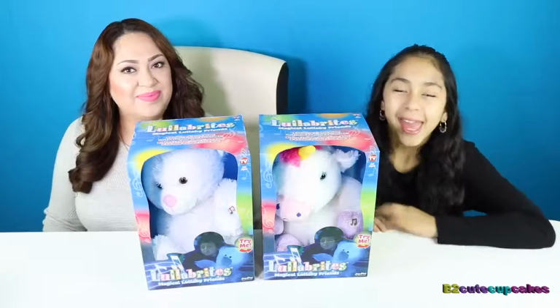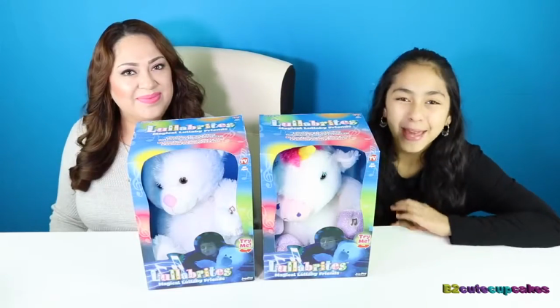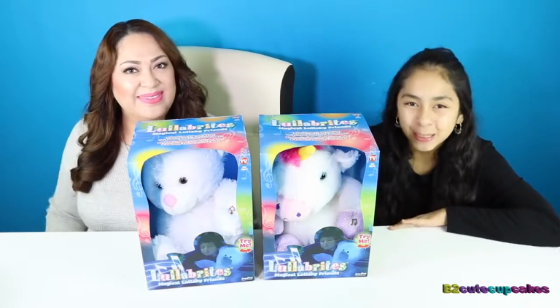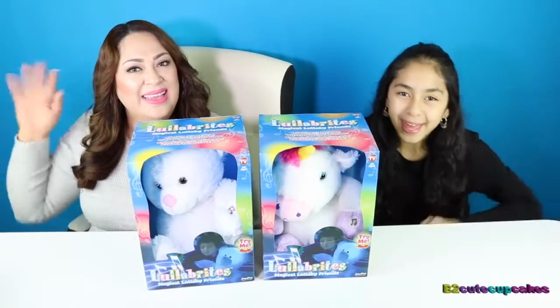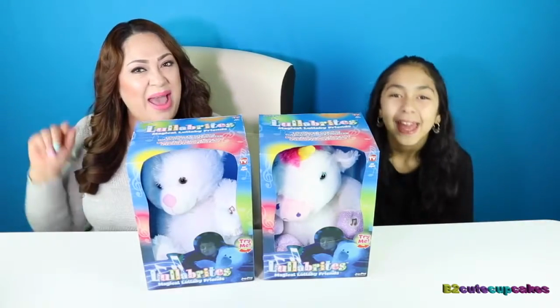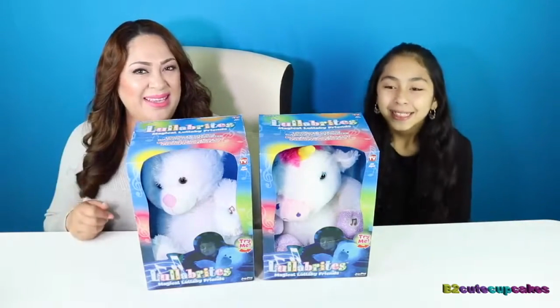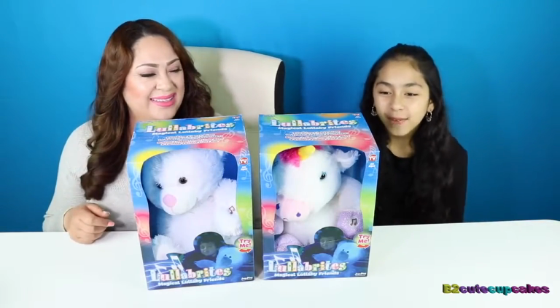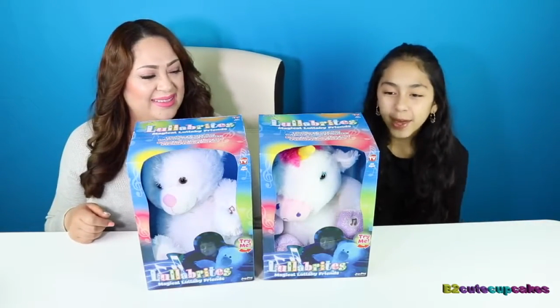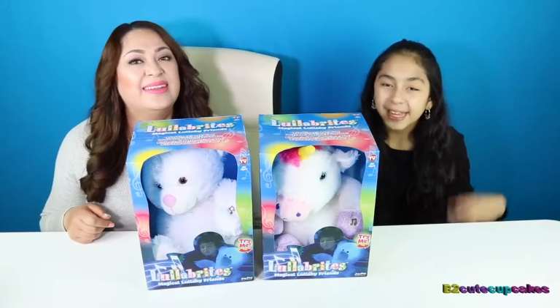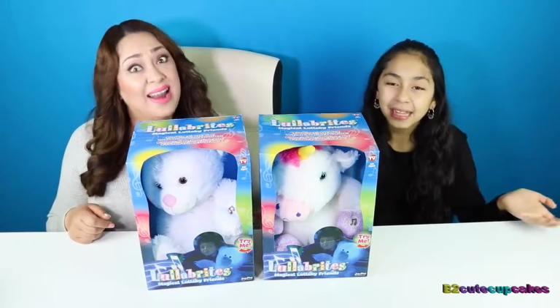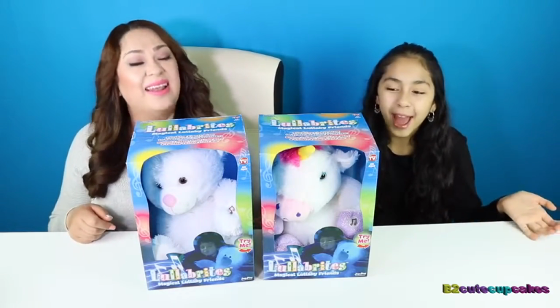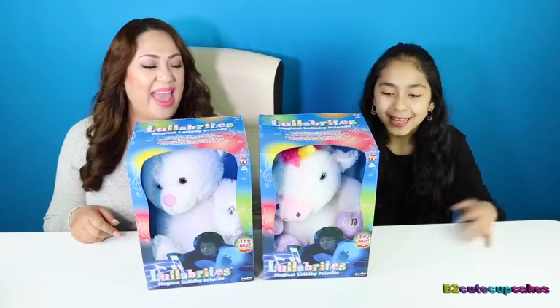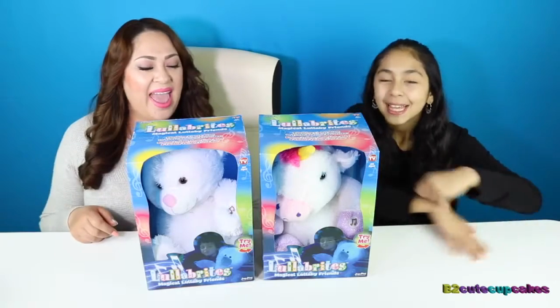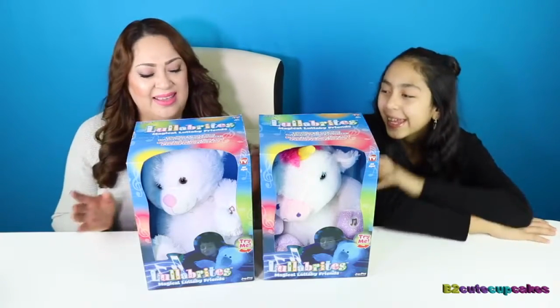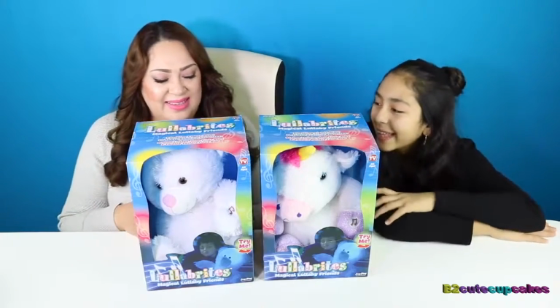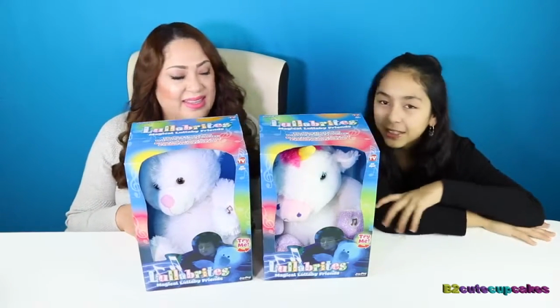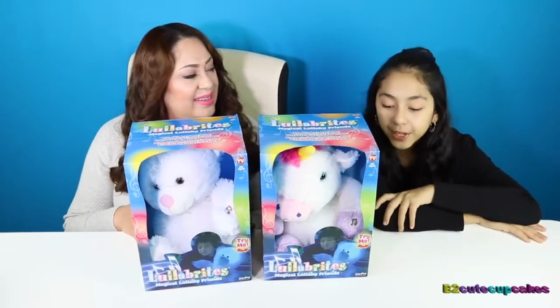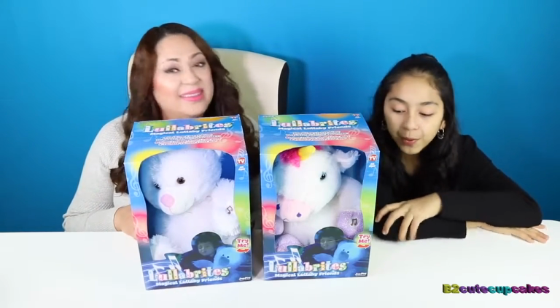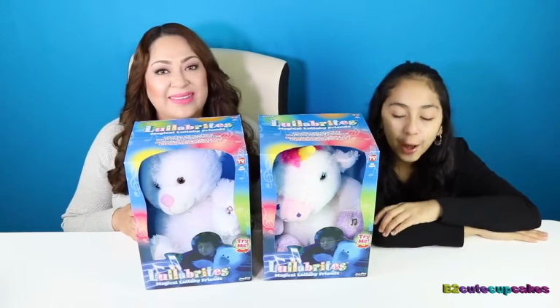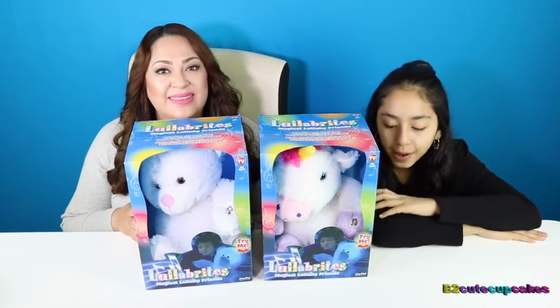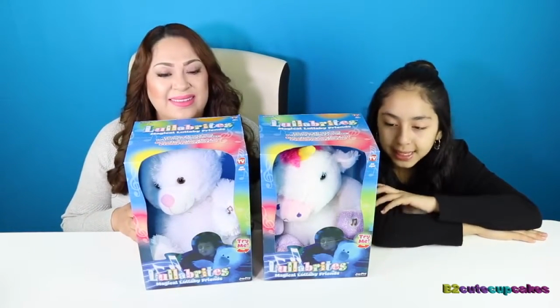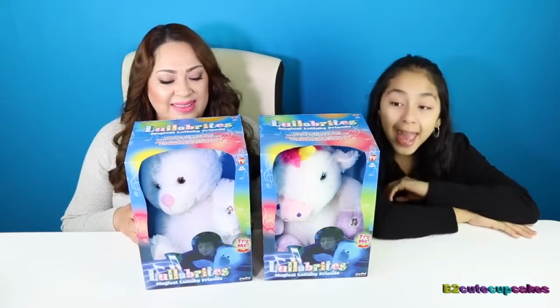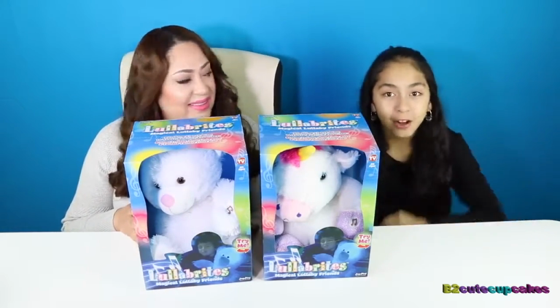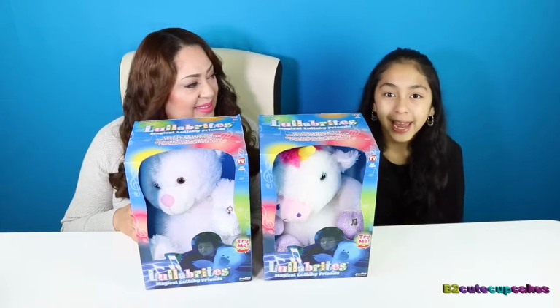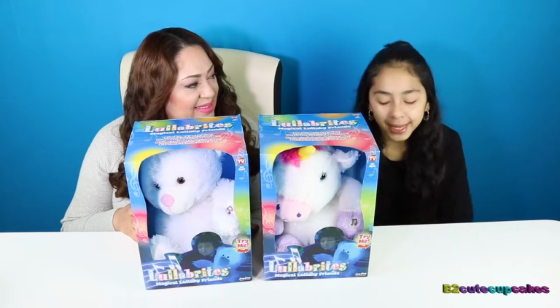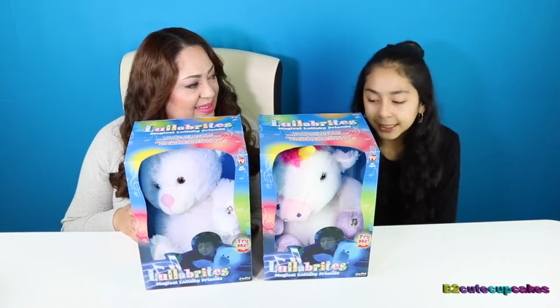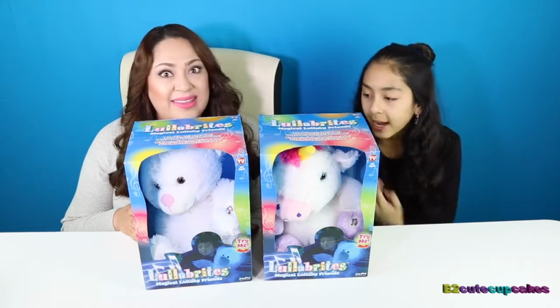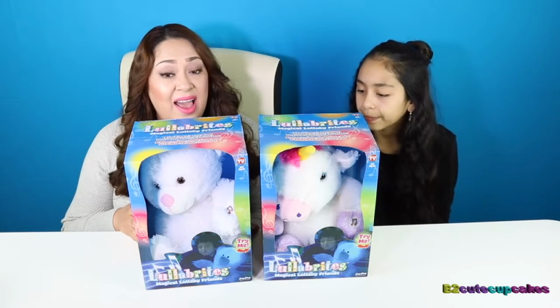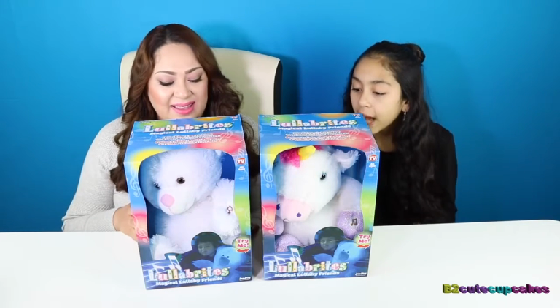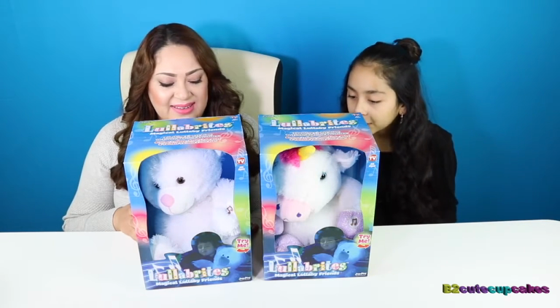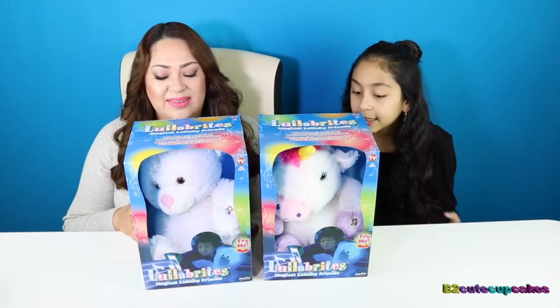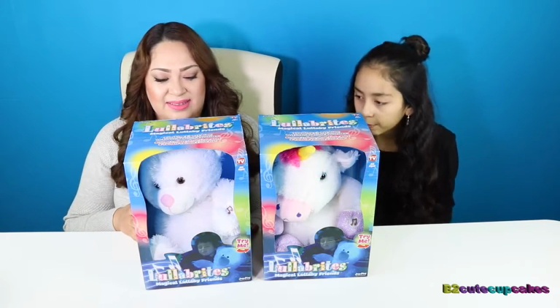Hey Cupcakes, it's Fee and Mommy. Today we're going to be opening Lullabrides. These are some really cool toys that help you fall asleep, and they also line up and they come in different colors and animals.